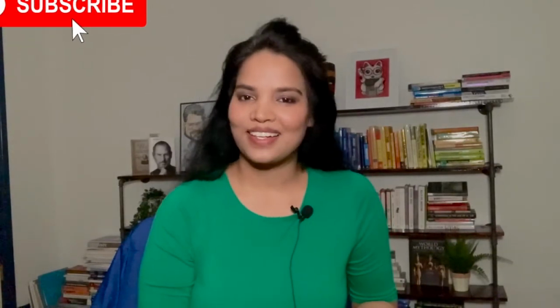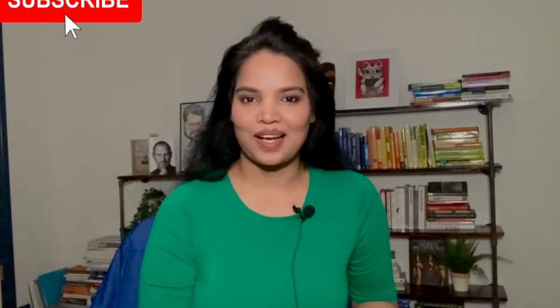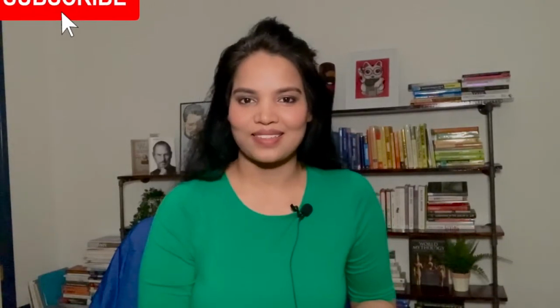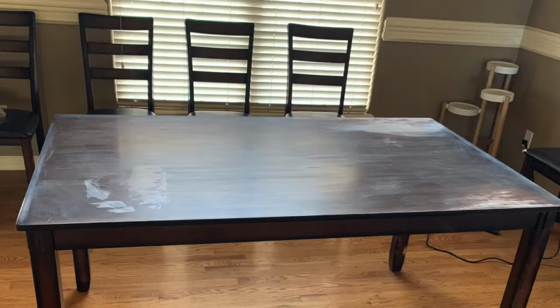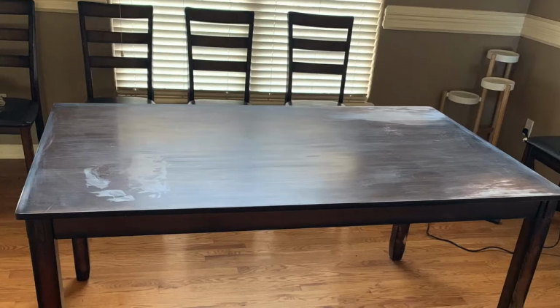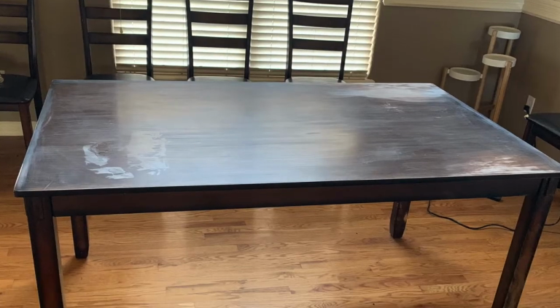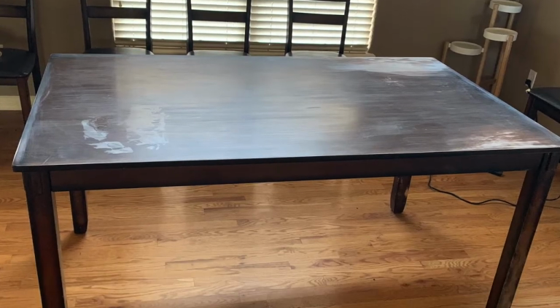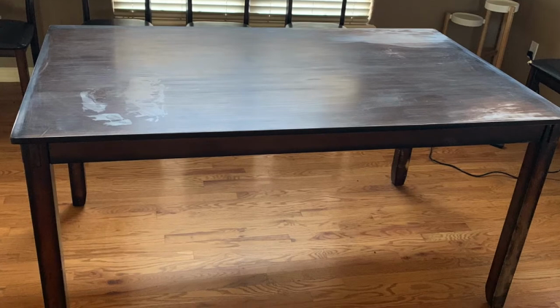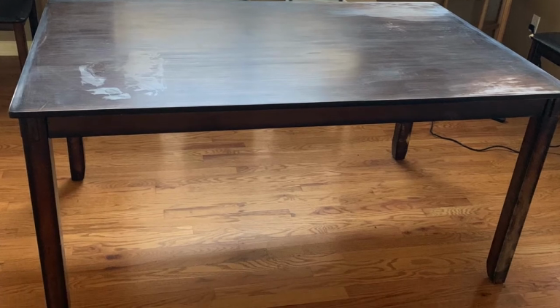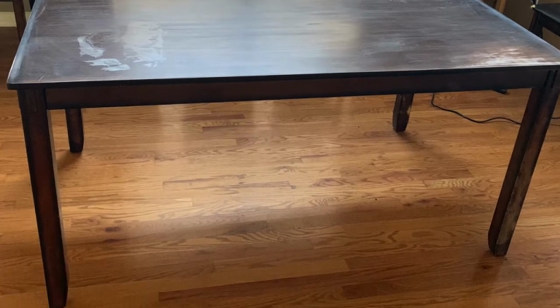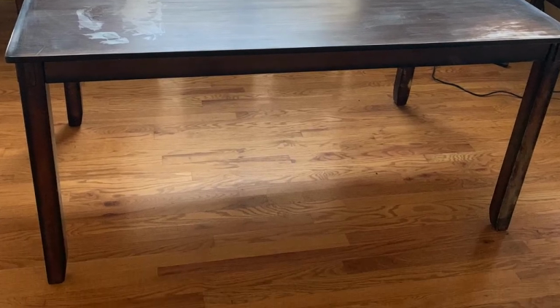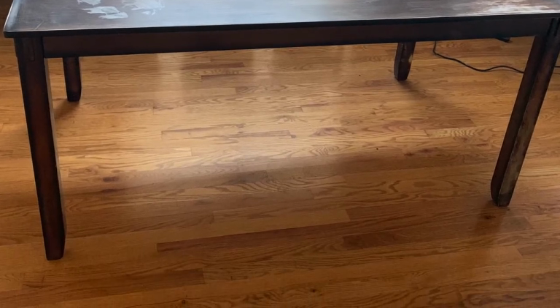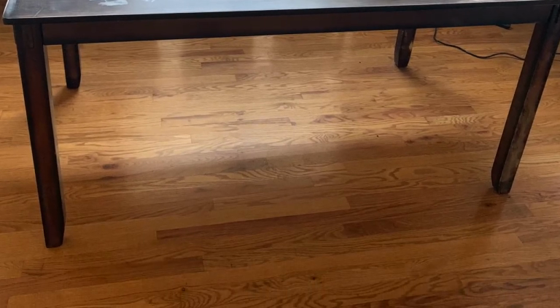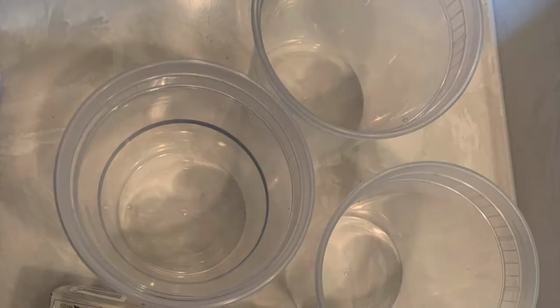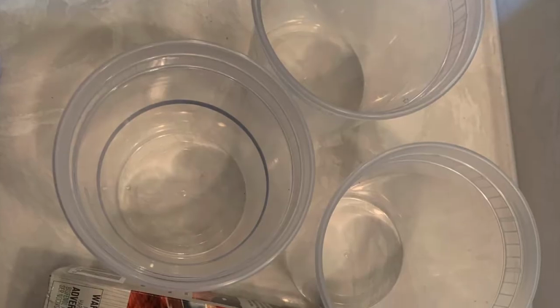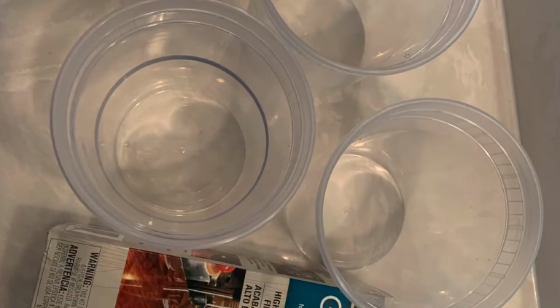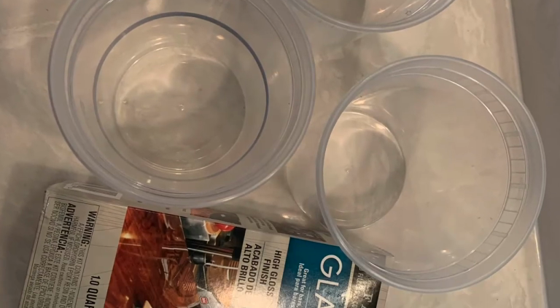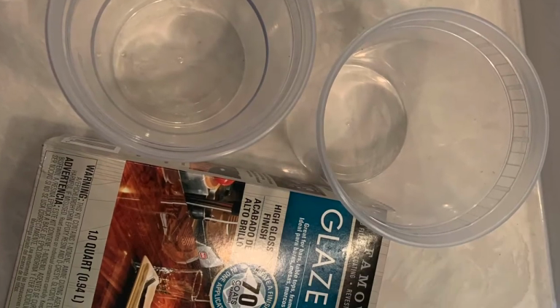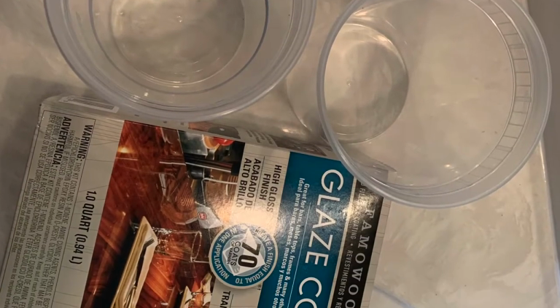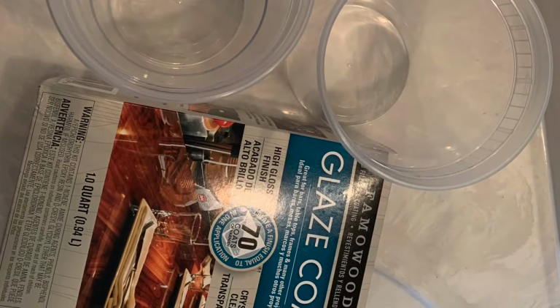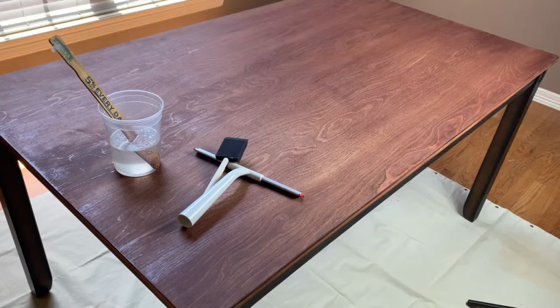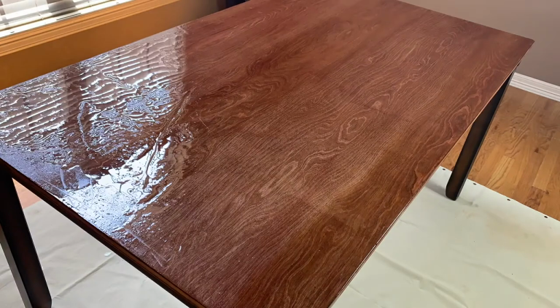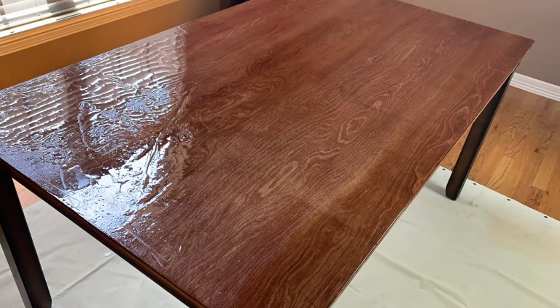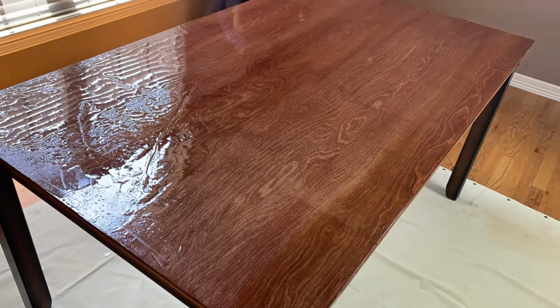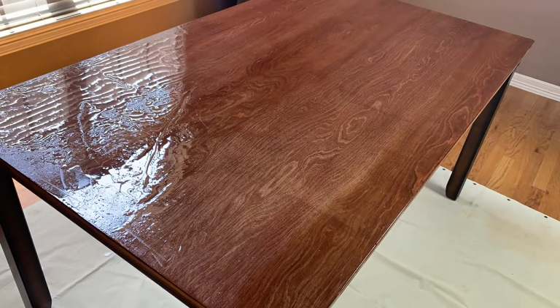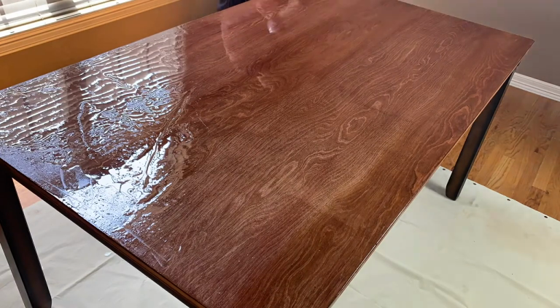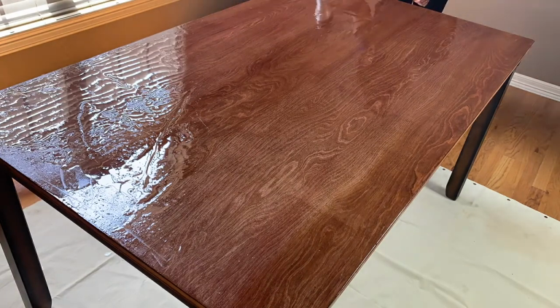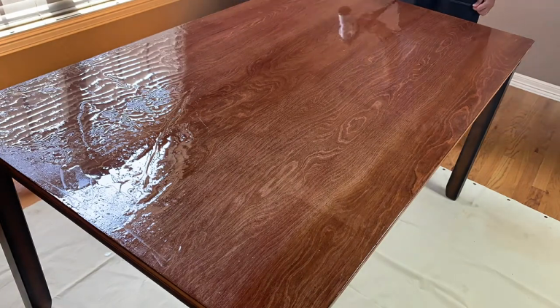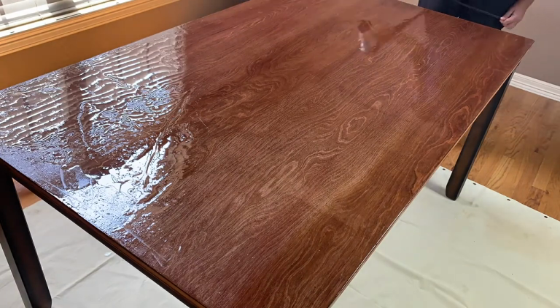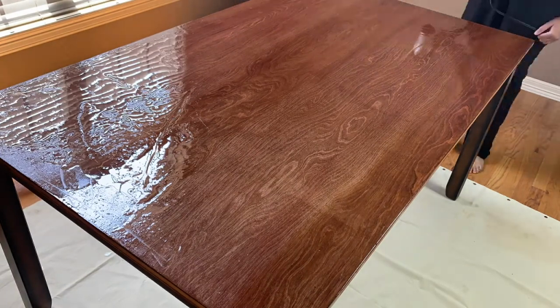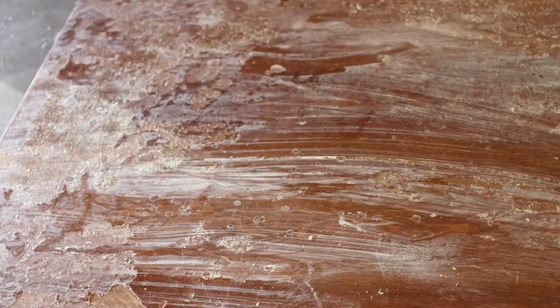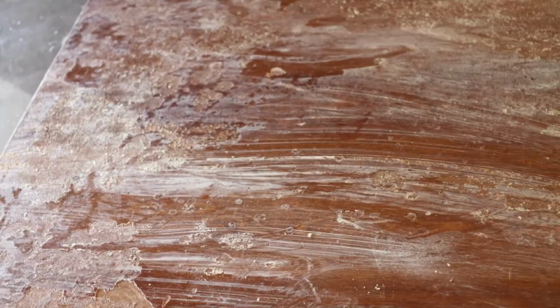This is how the dining table looked like before I started doing the makeover. Then I applied epoxy, and as you can see, the result was not flattering at all. I decided to strip off the epoxy with a paint thinner and sand it off completely.